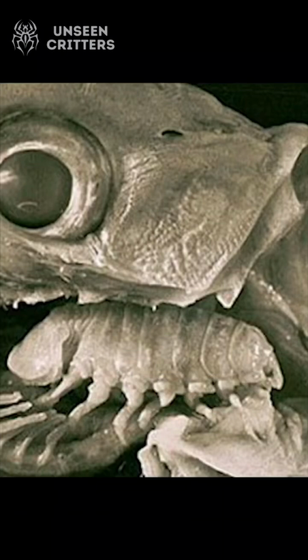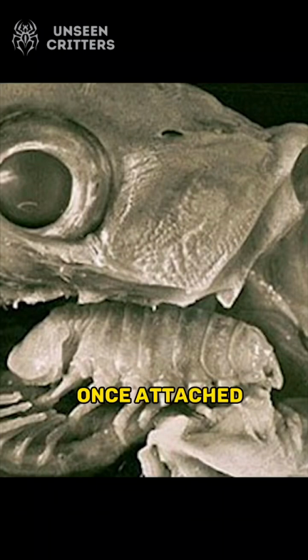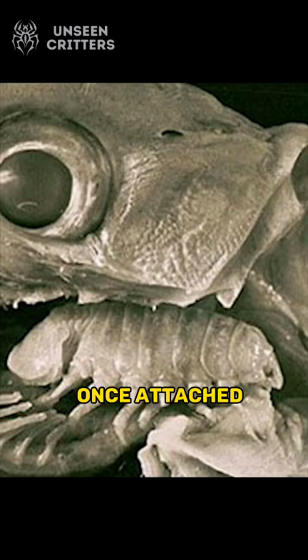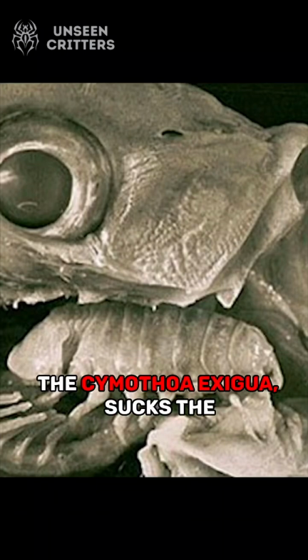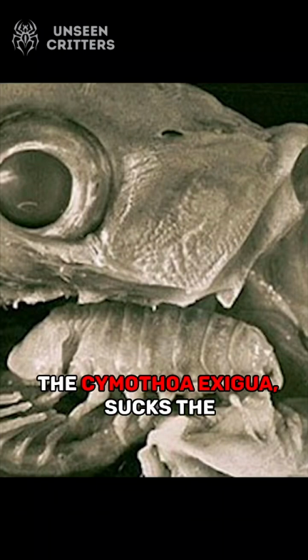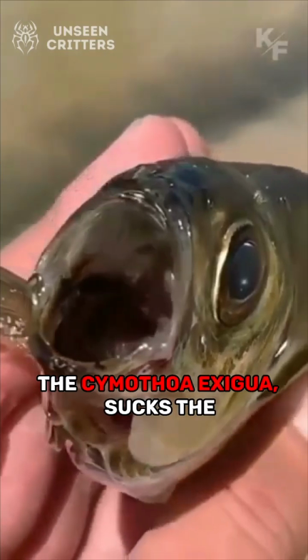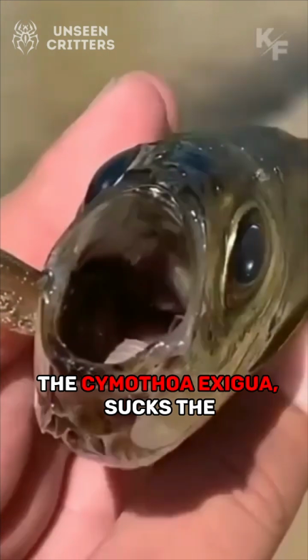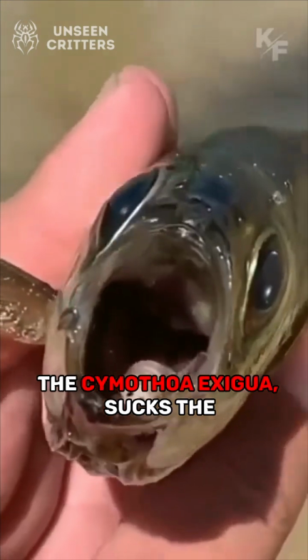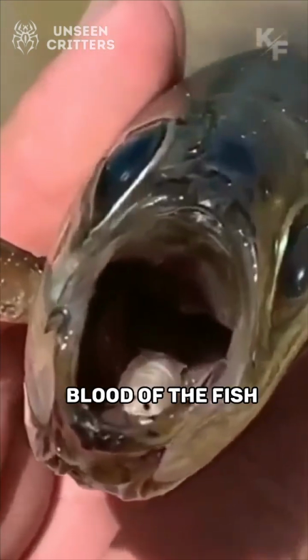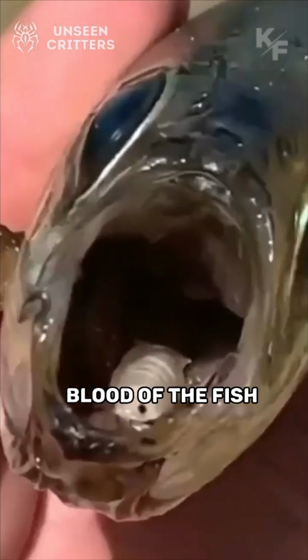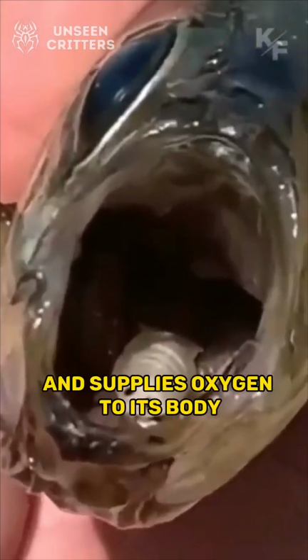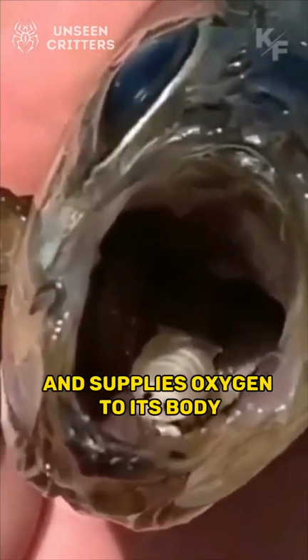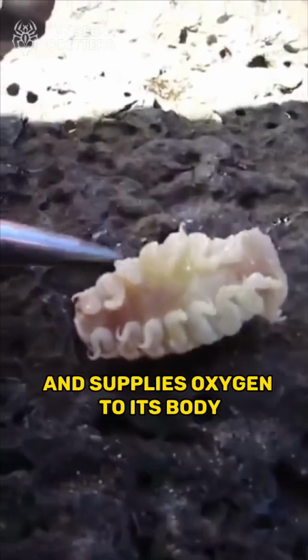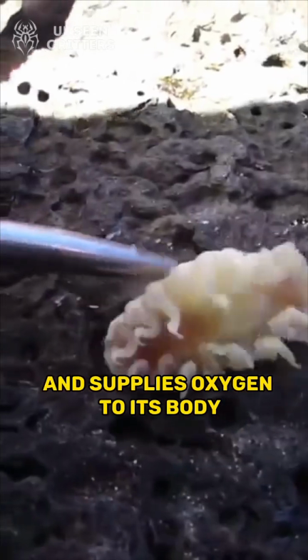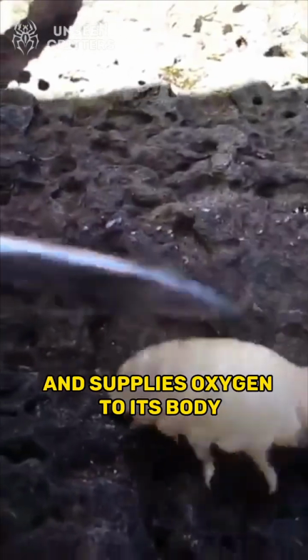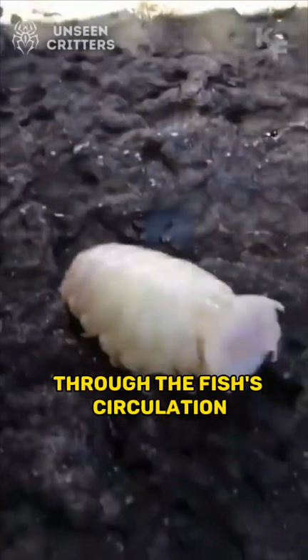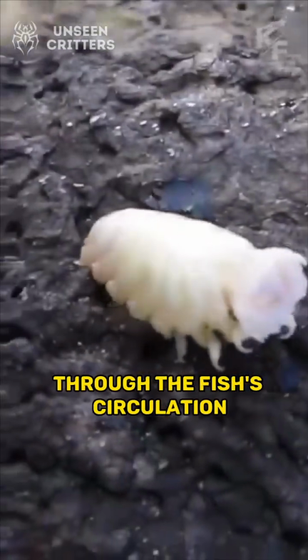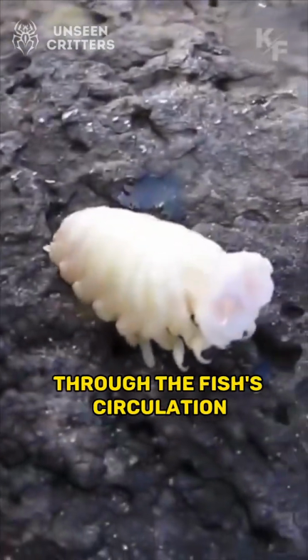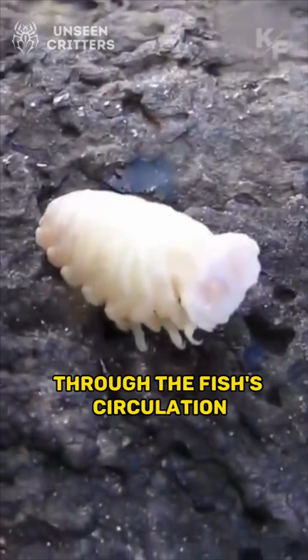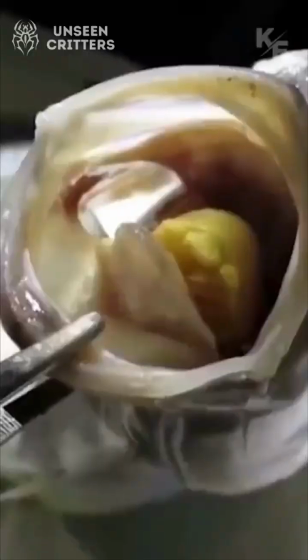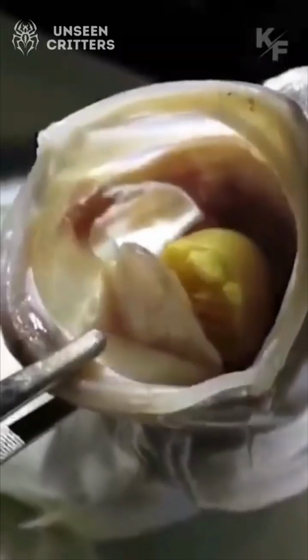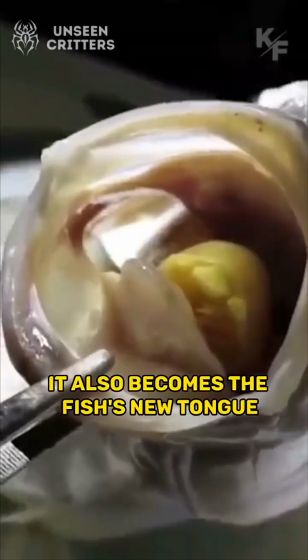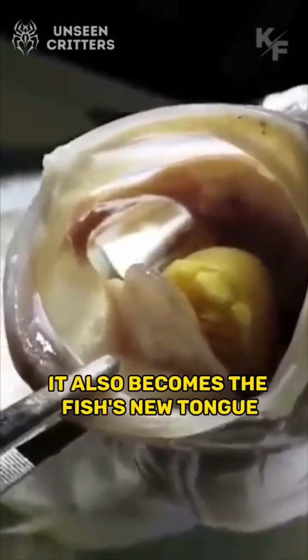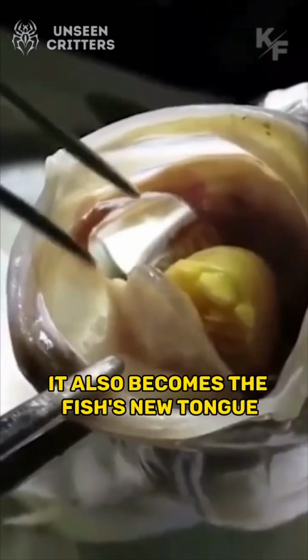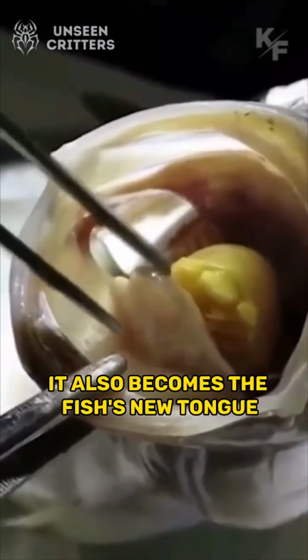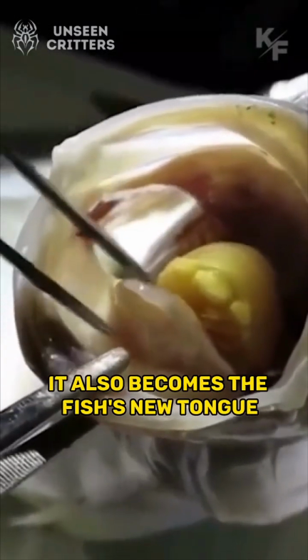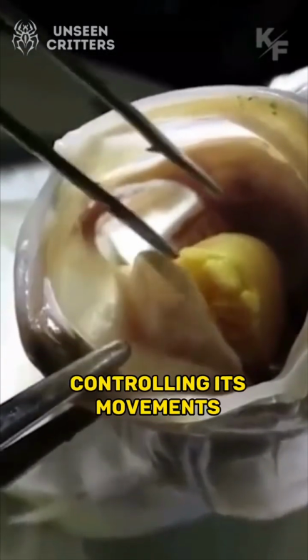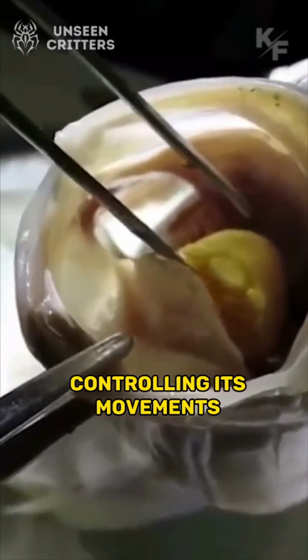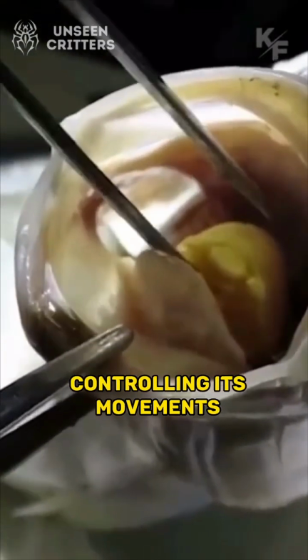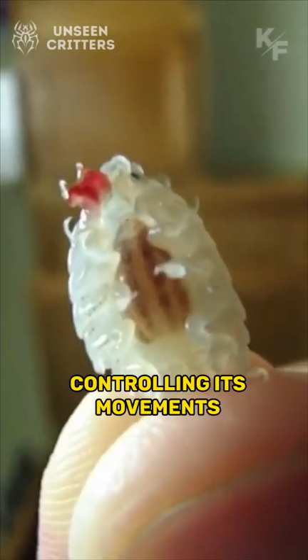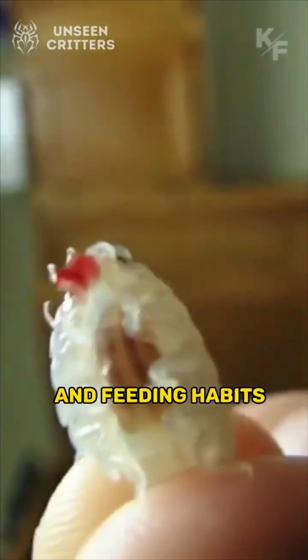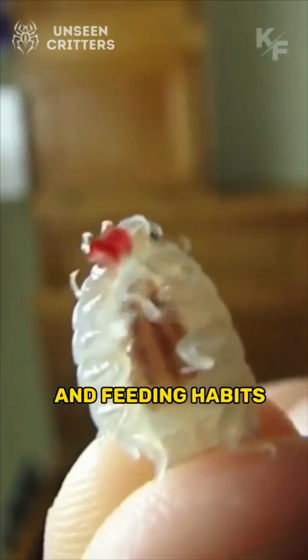Once attached, the Cymothoa exigua sucks the blood of the fish and supplies oxygen to its body through the fish's circulation. It also becomes the fish's new tongue, controlling its movements and feeding habits.